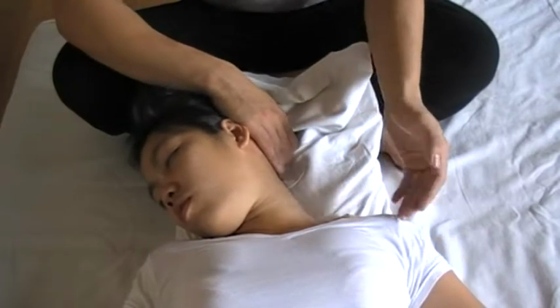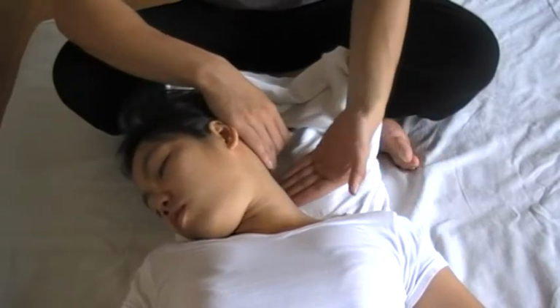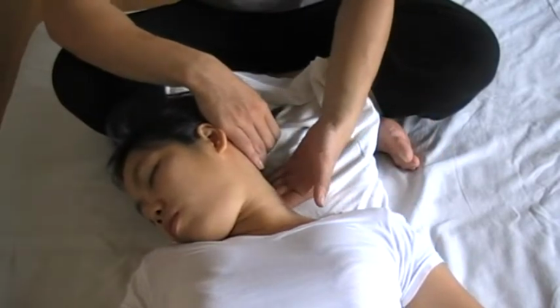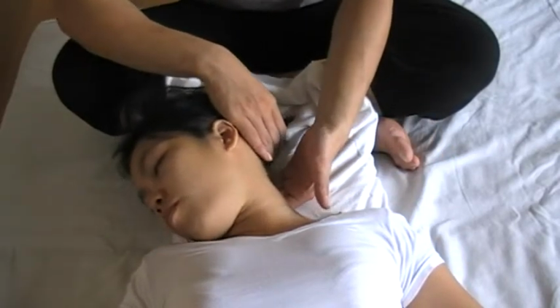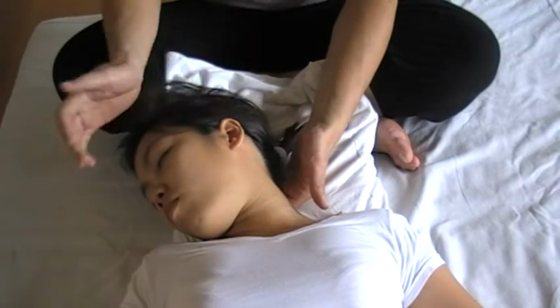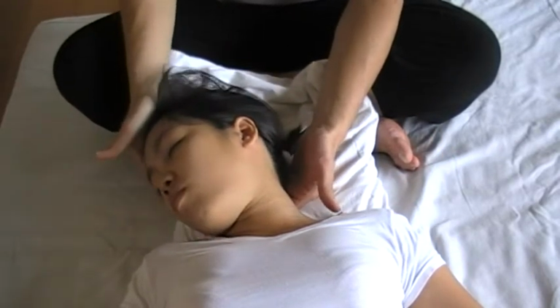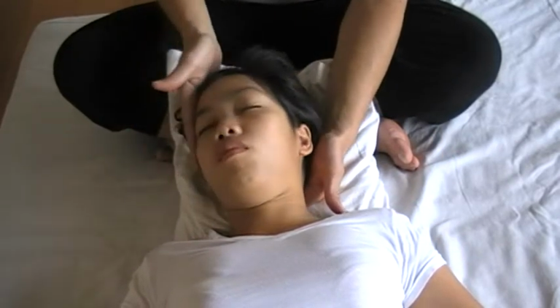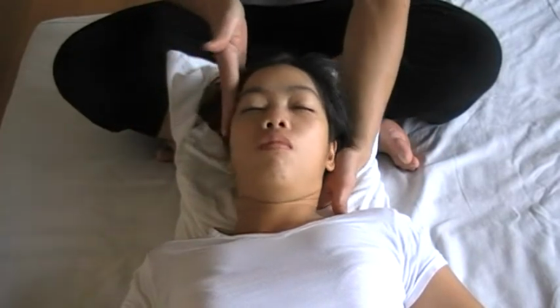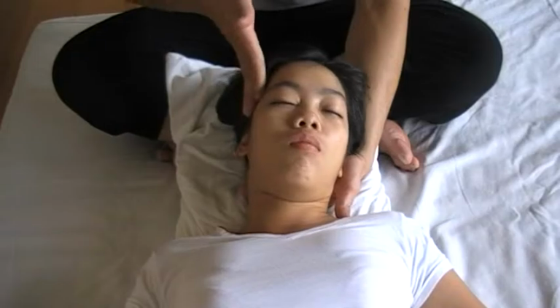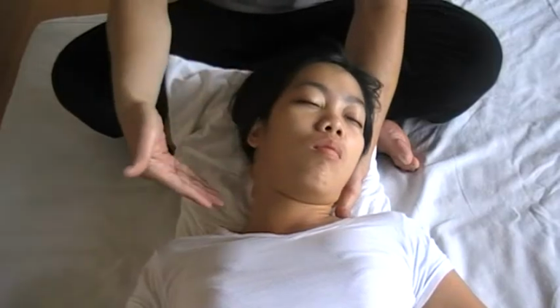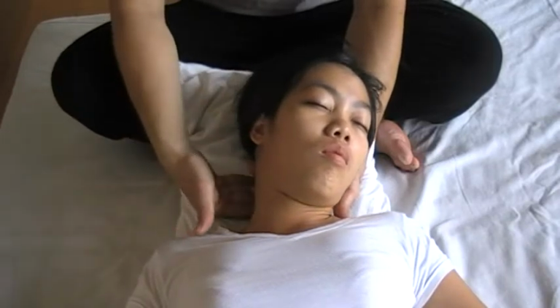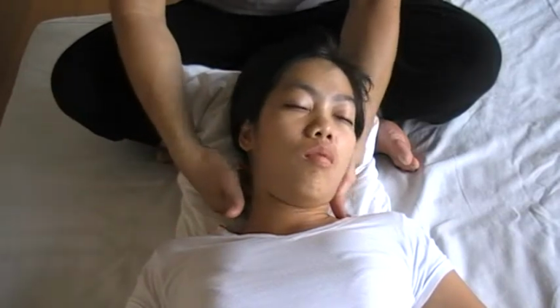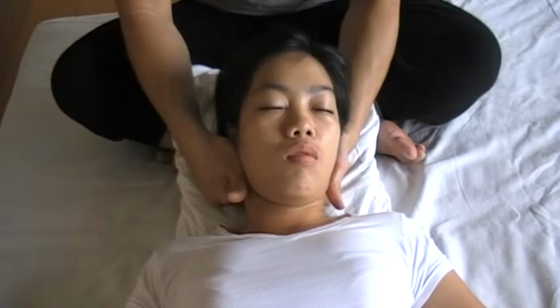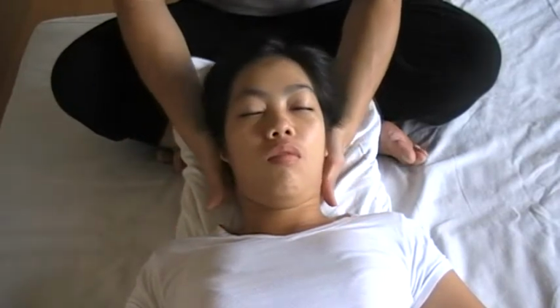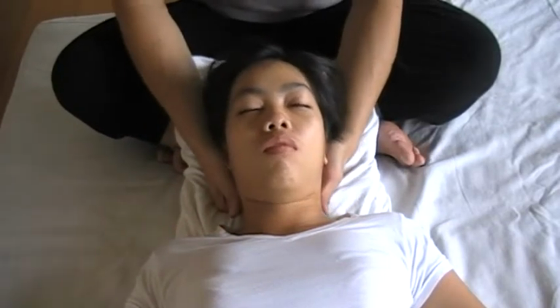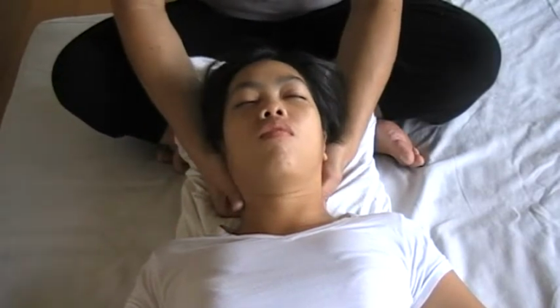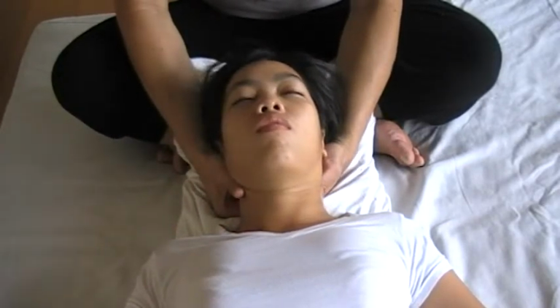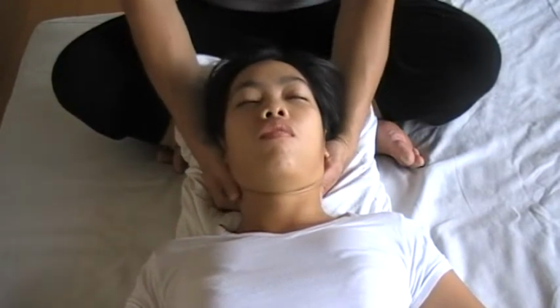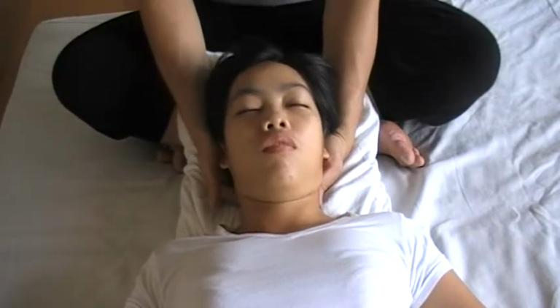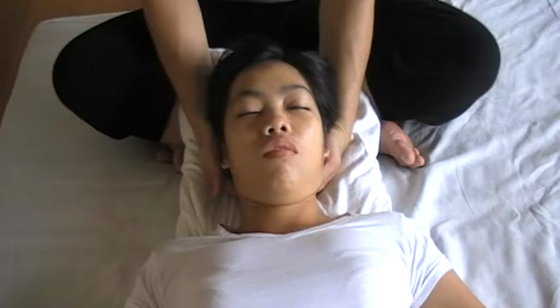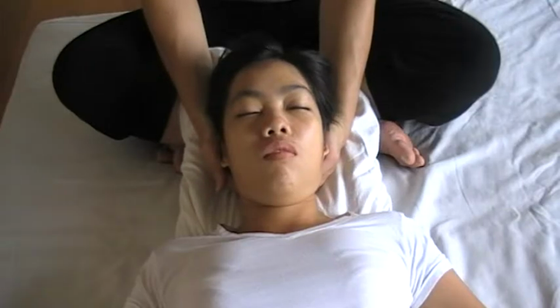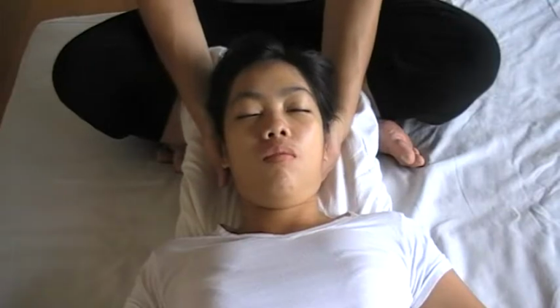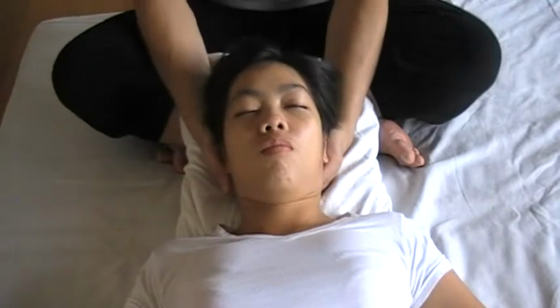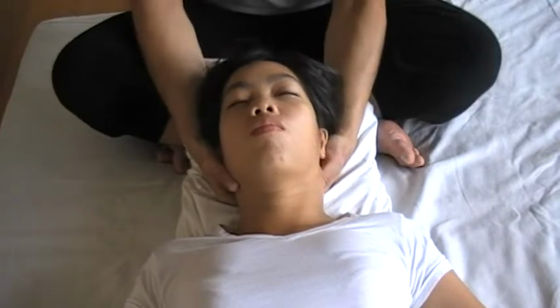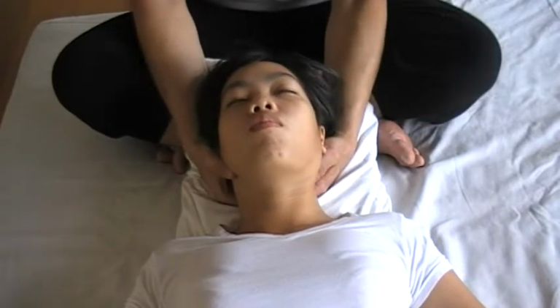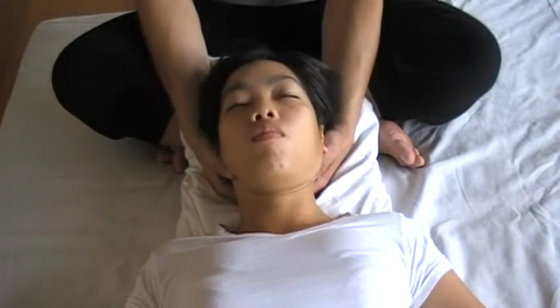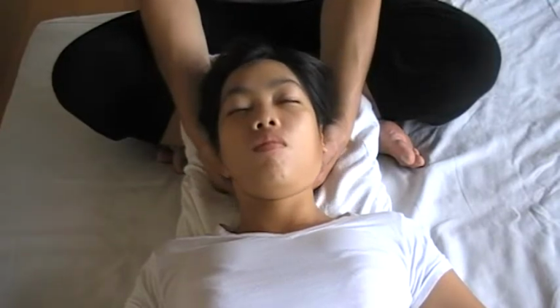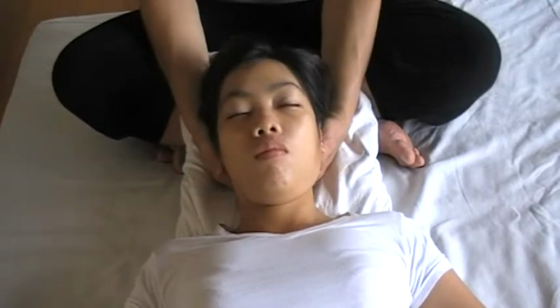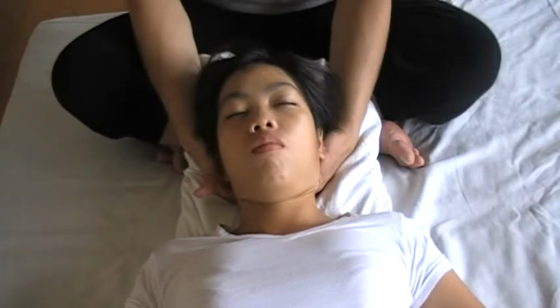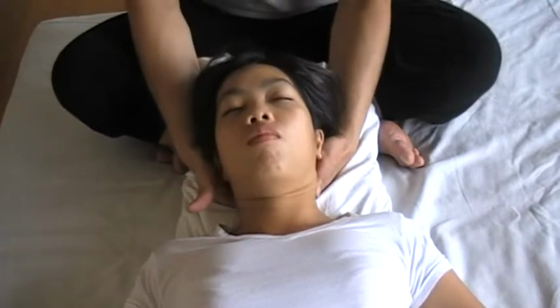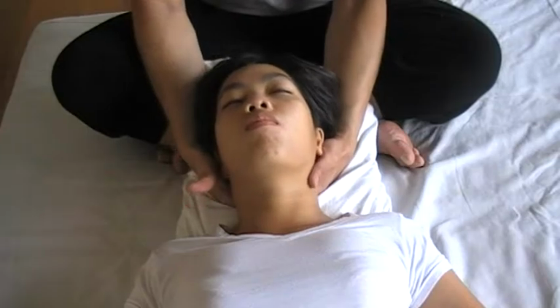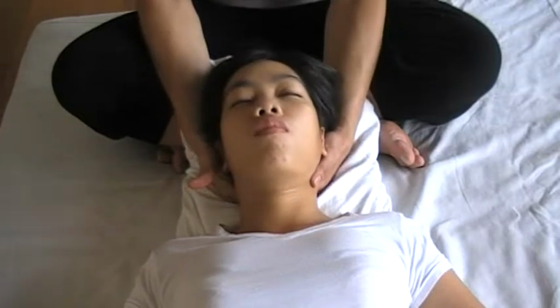Put your hands under, turn to the other side, fingers under, lifting up, and traction, one, two, and three.